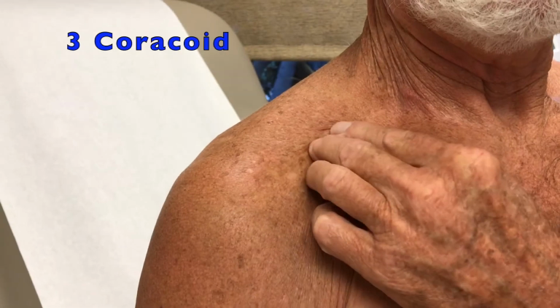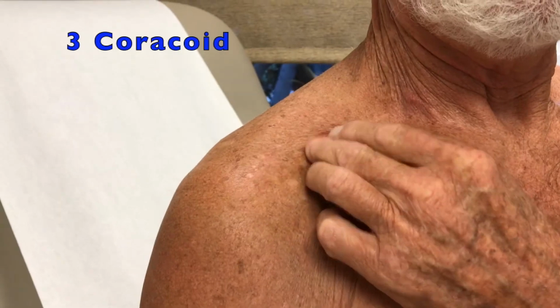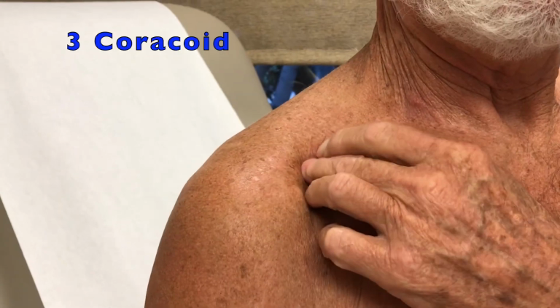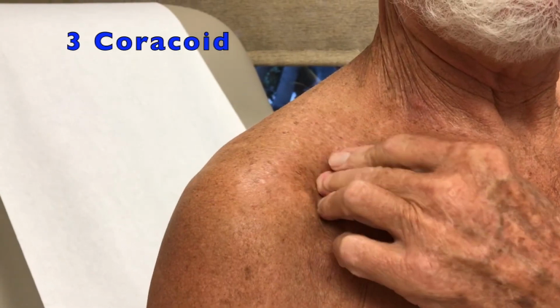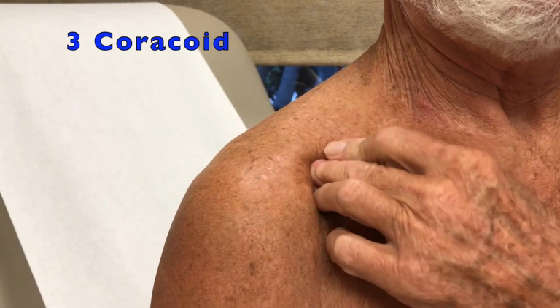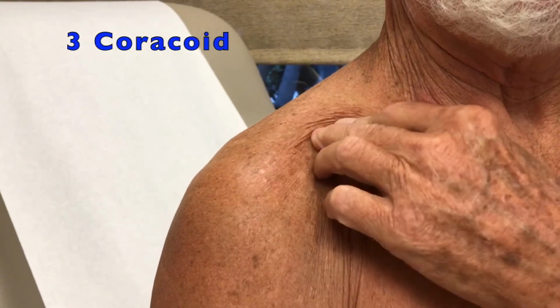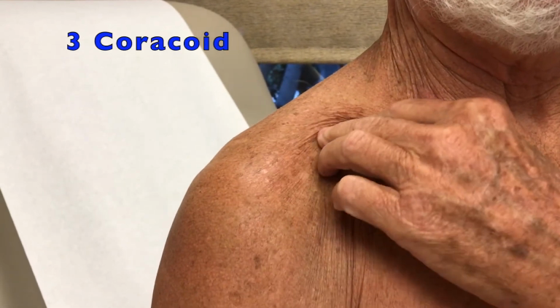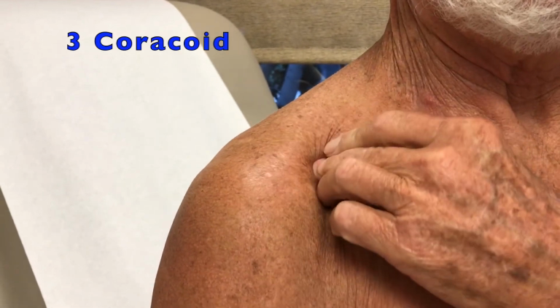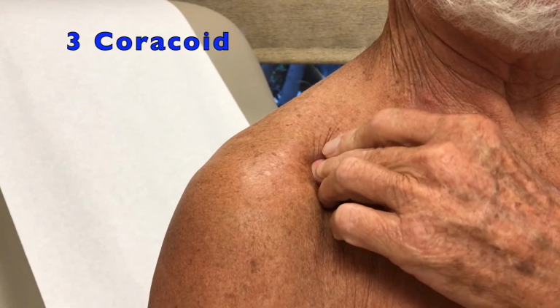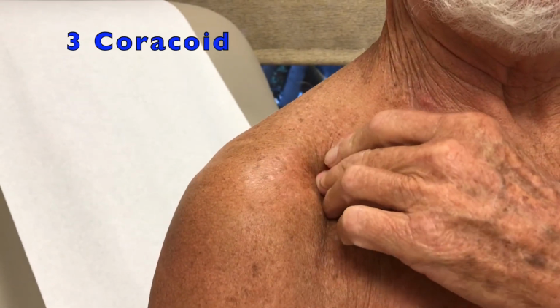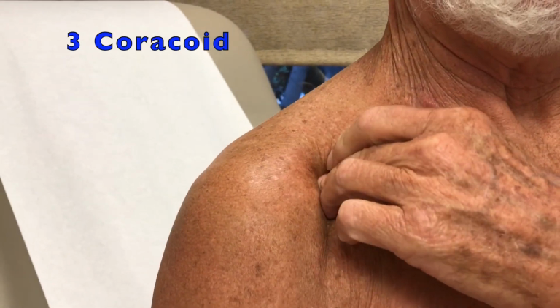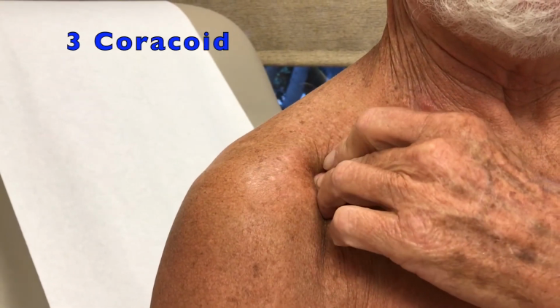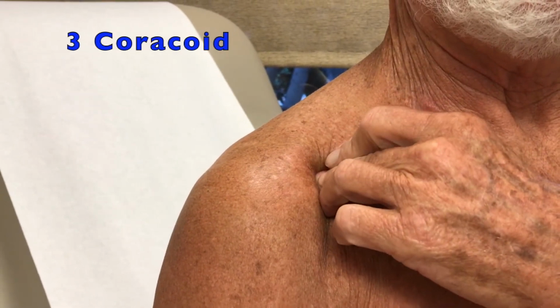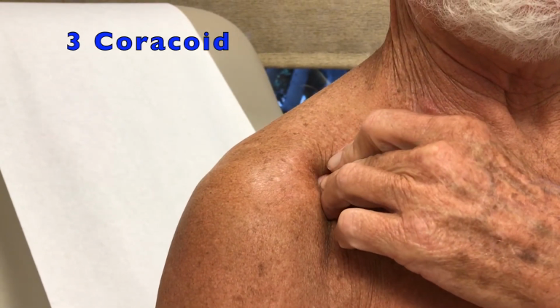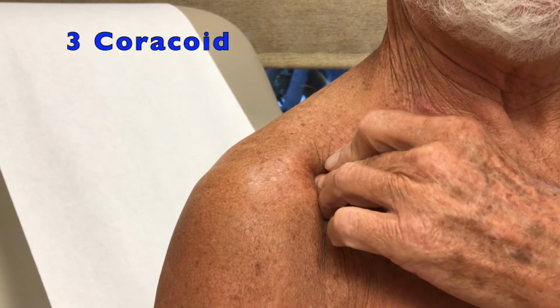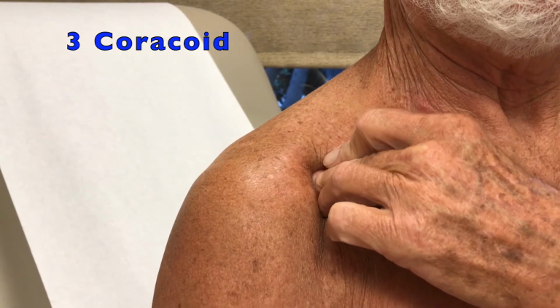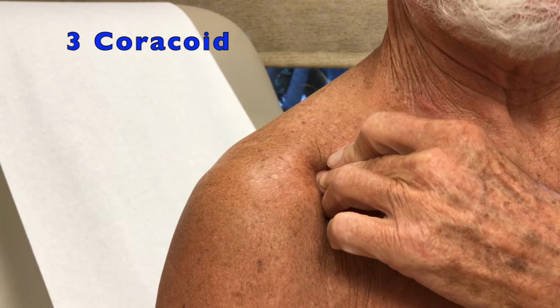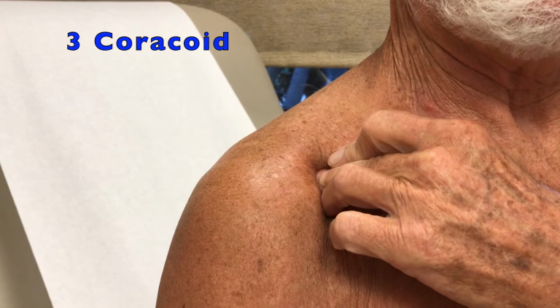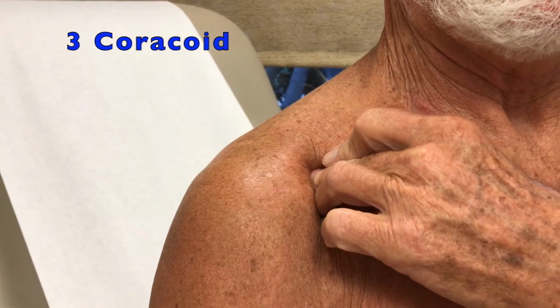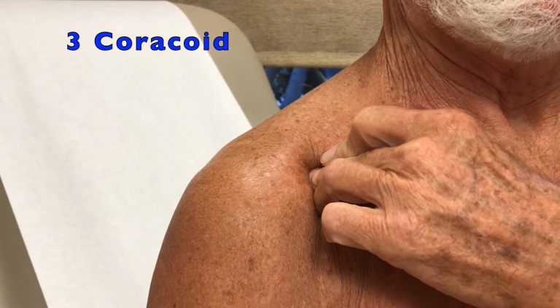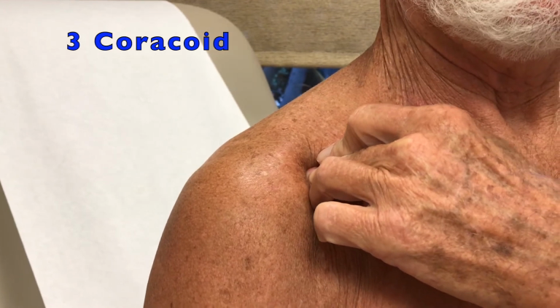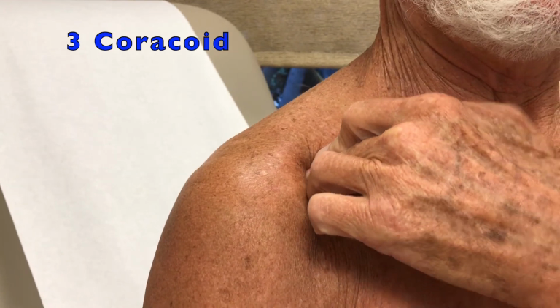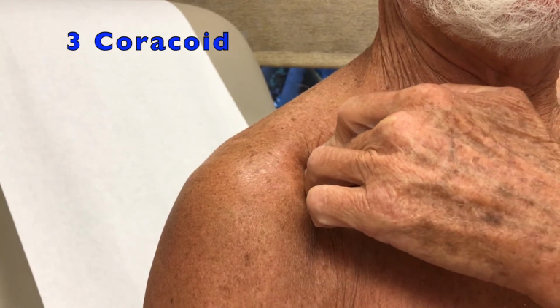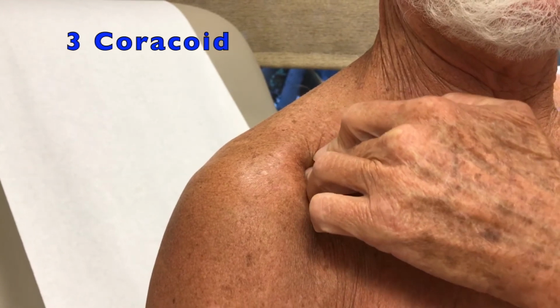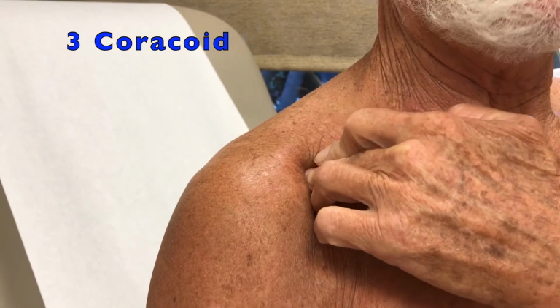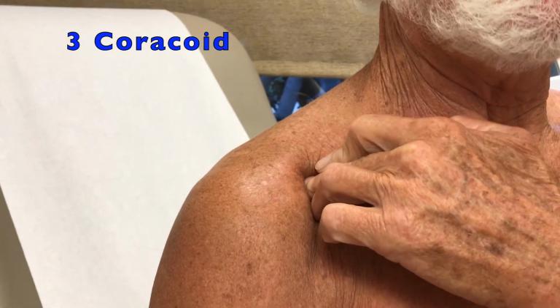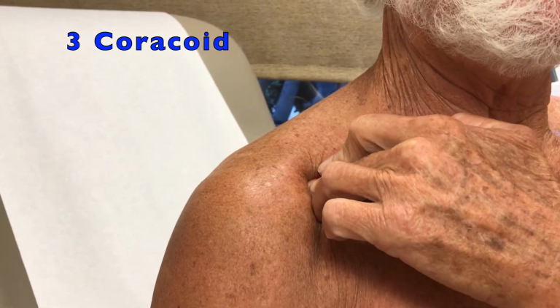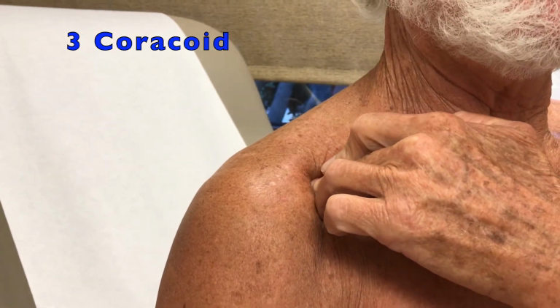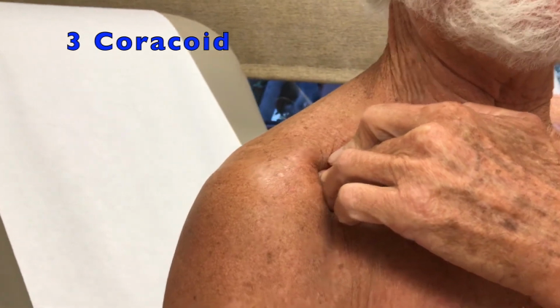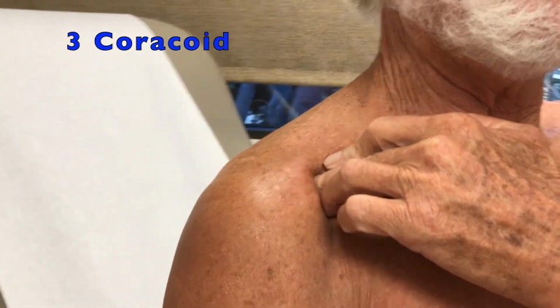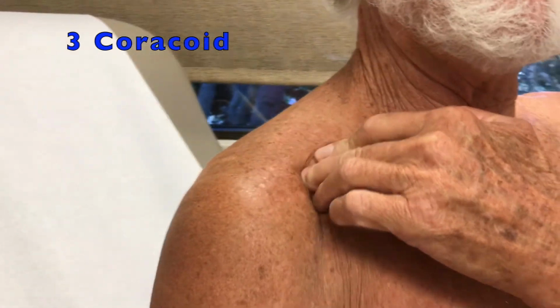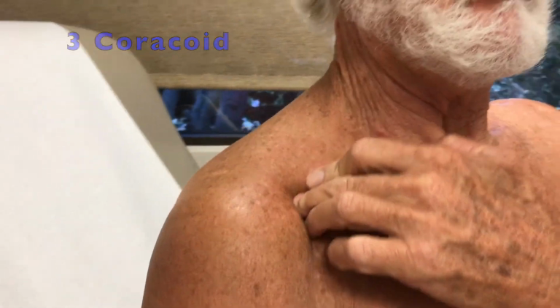Next, with three fingers on your collarbone, slide down under your collarbone and you'll feel a bony point. Press on that point and let your provider know if that hurts.